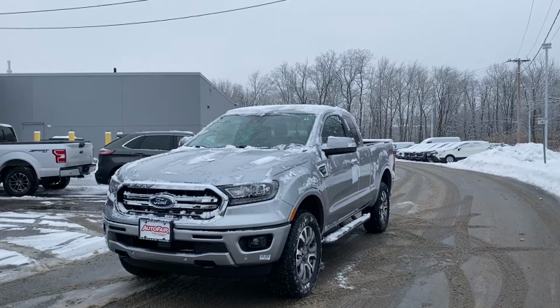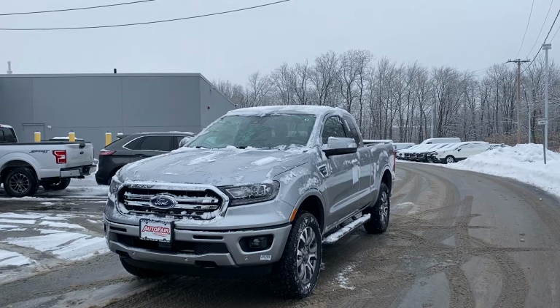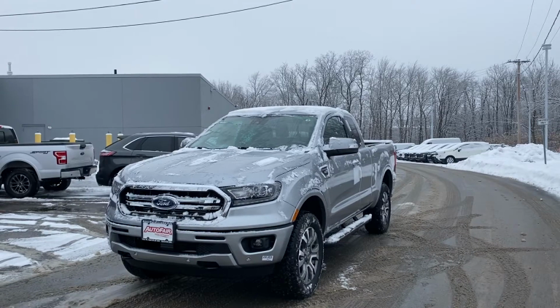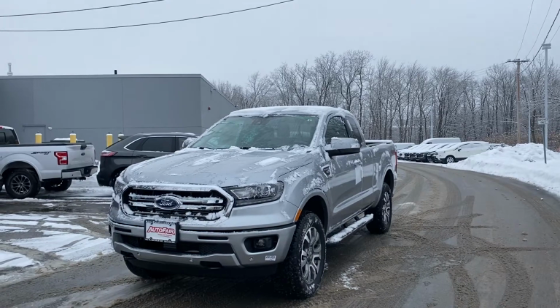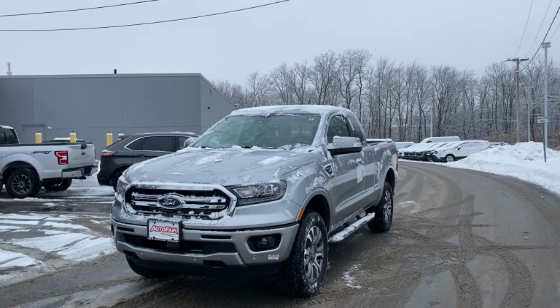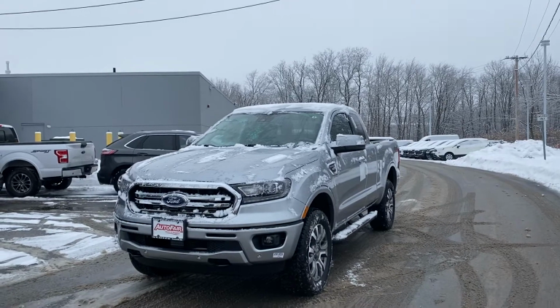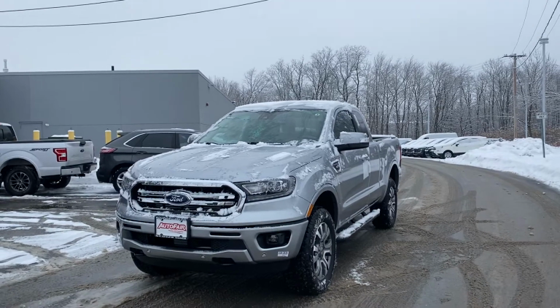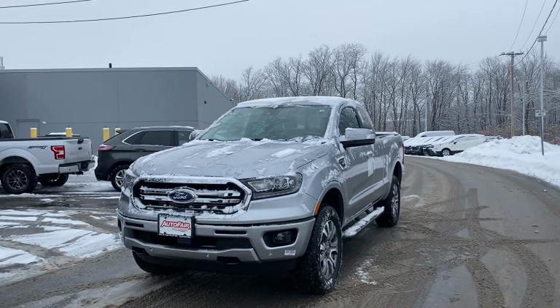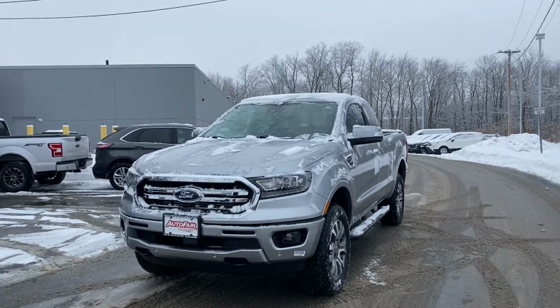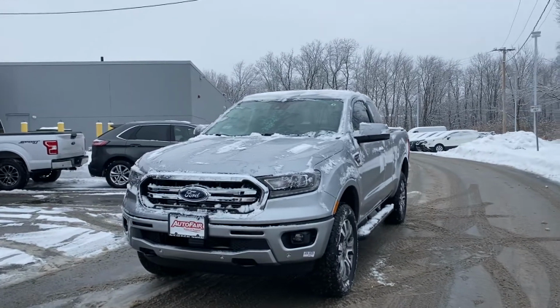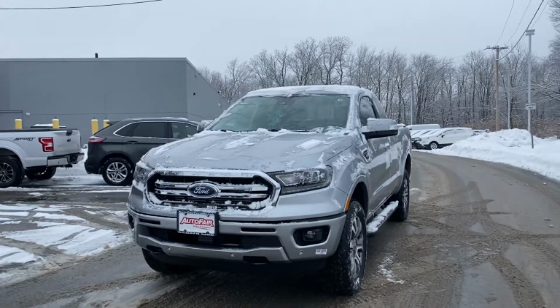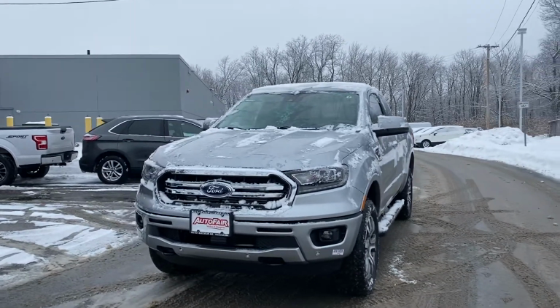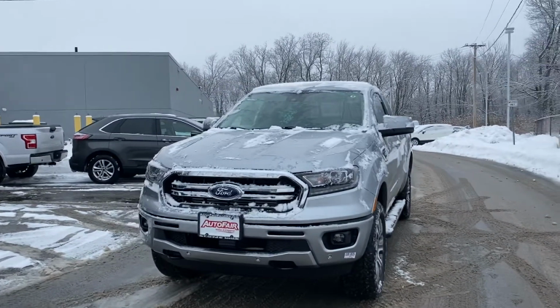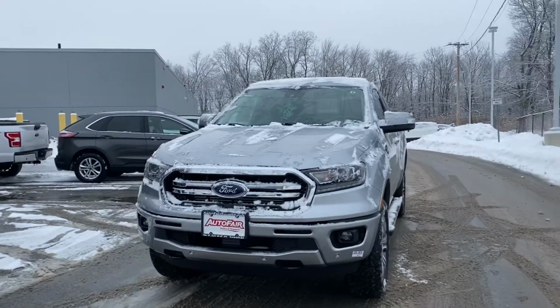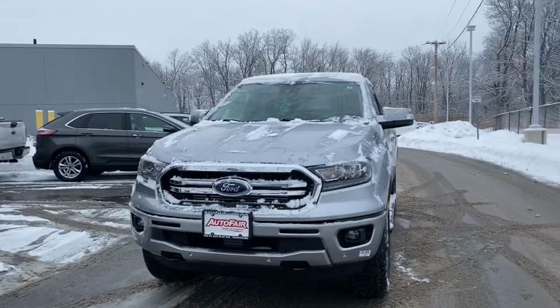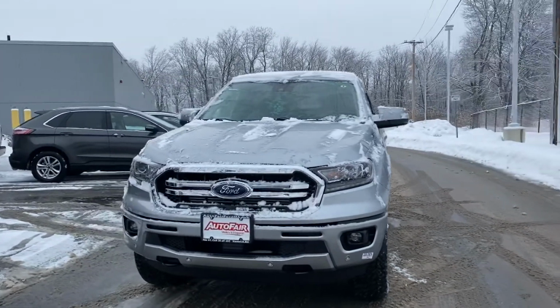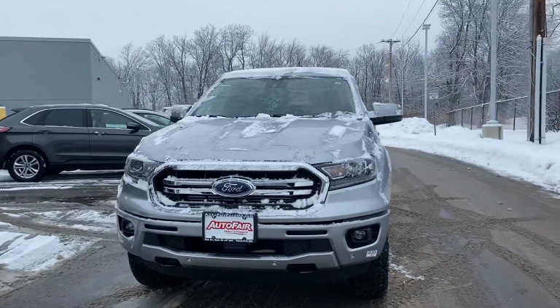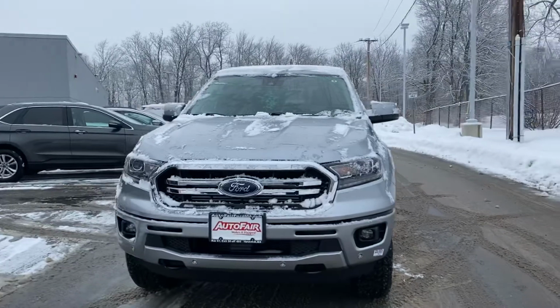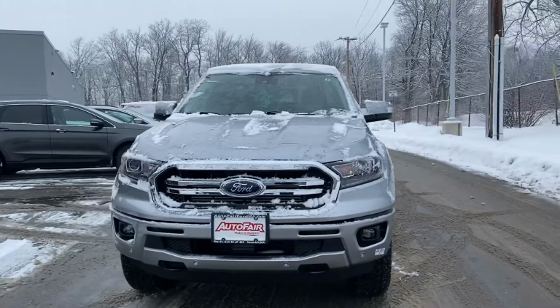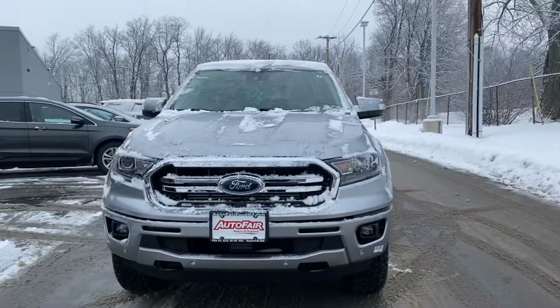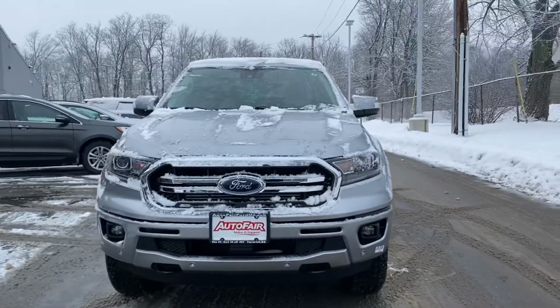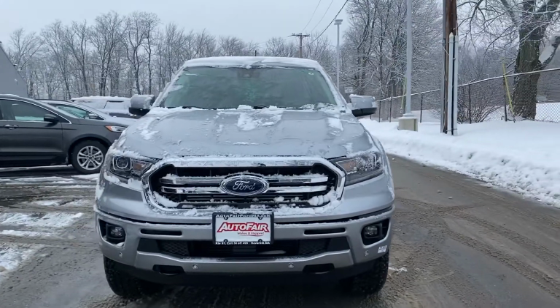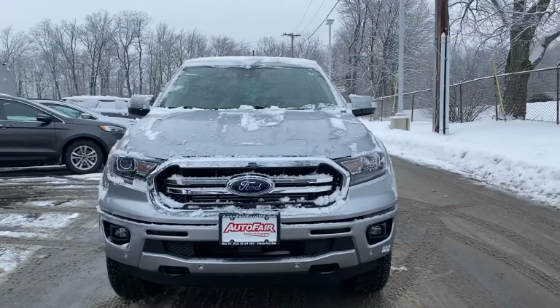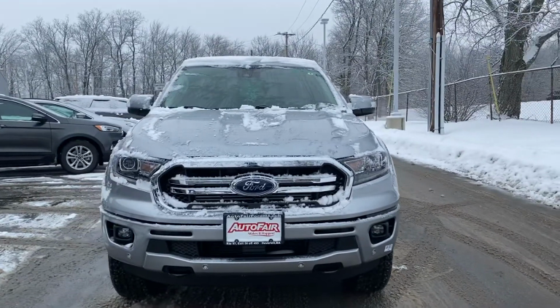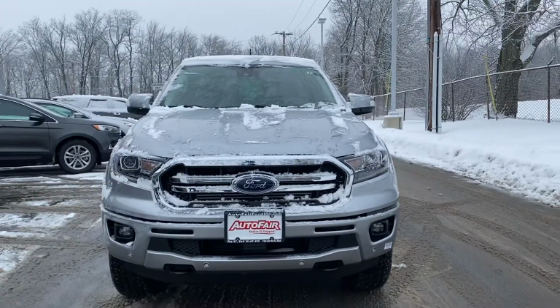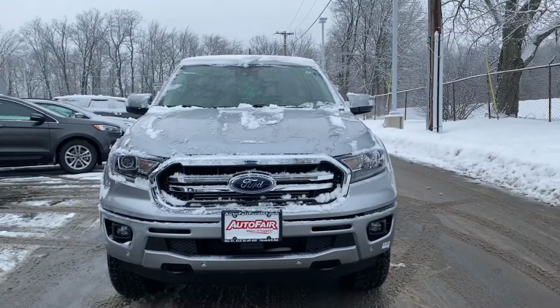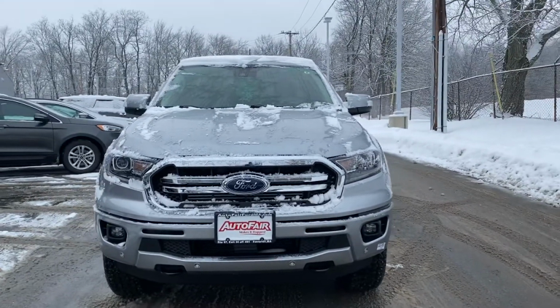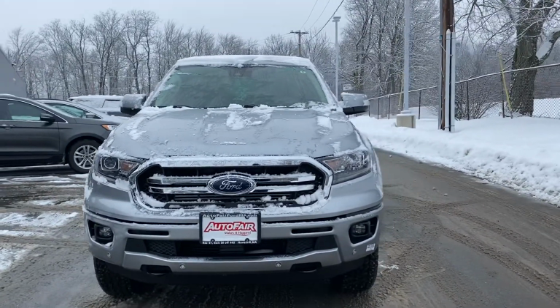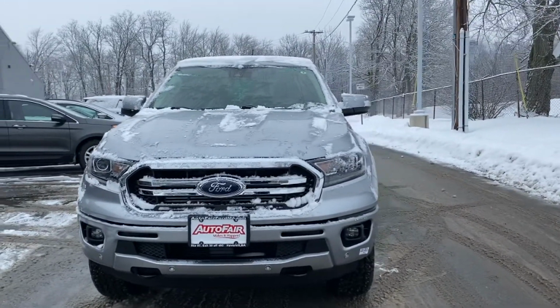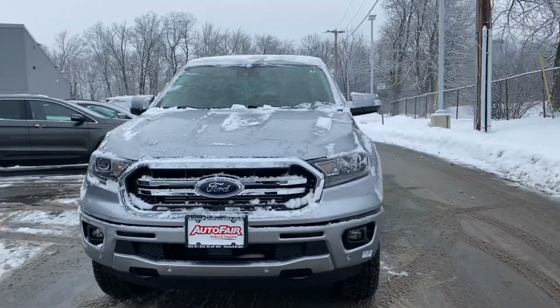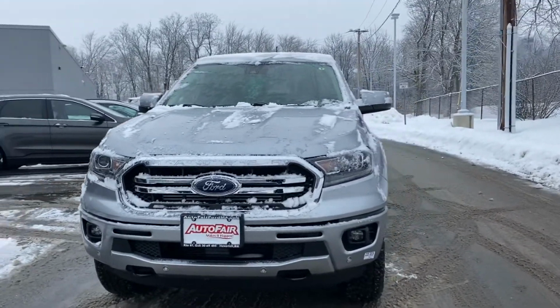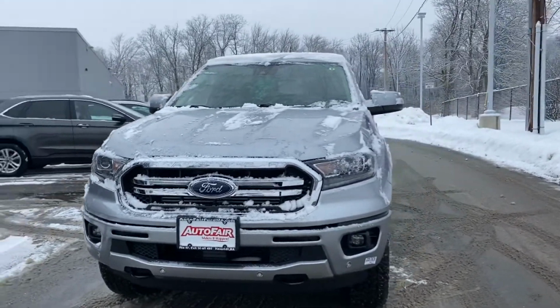Hello Jeff, this is Kevin here at Outerford Ford of Haverhill. Just wanted to show you real quick this beautiful brand new 2020 Ford Ranger that you inquired about.